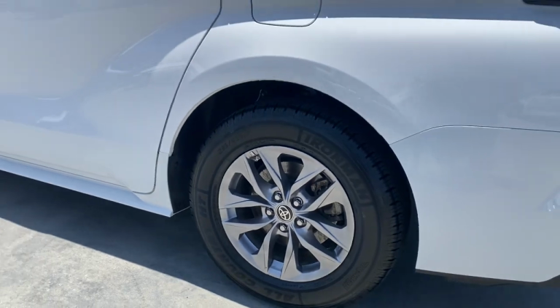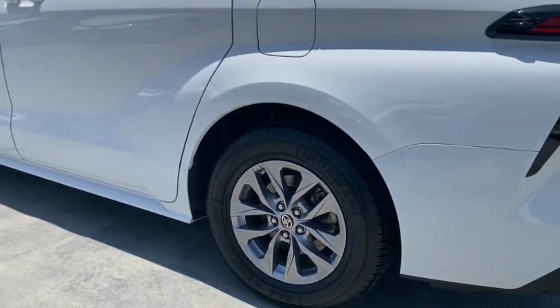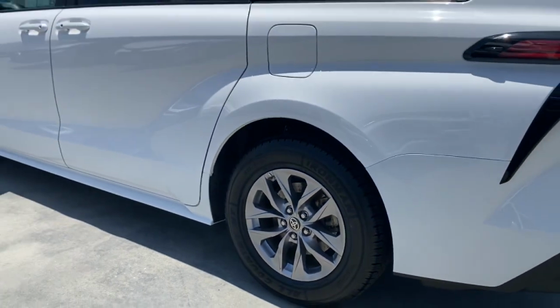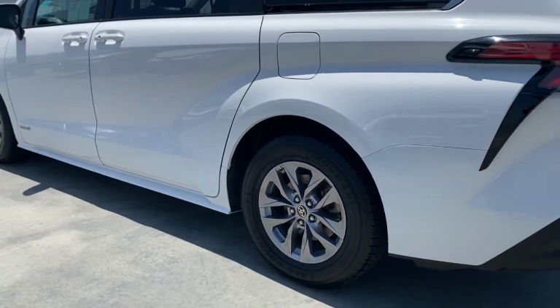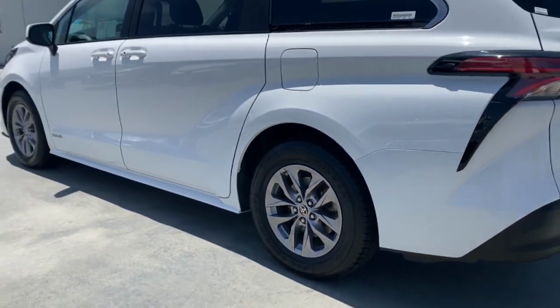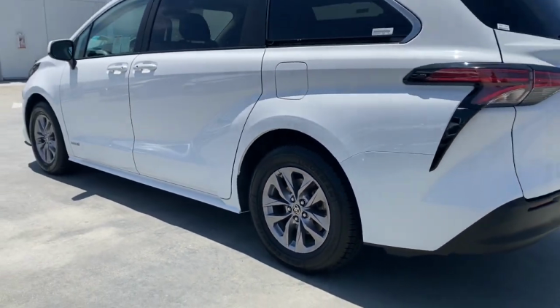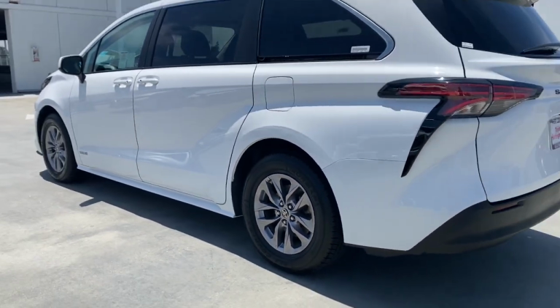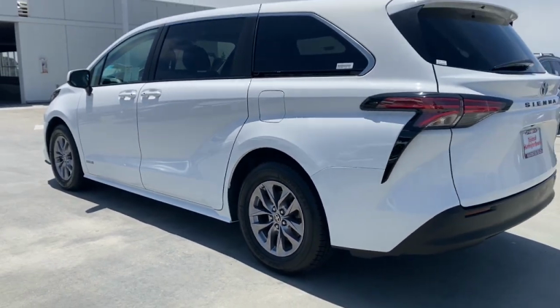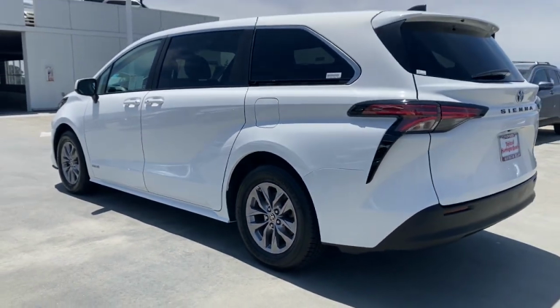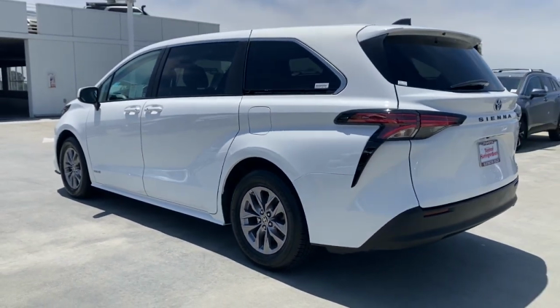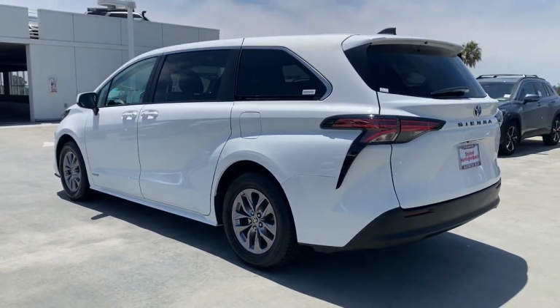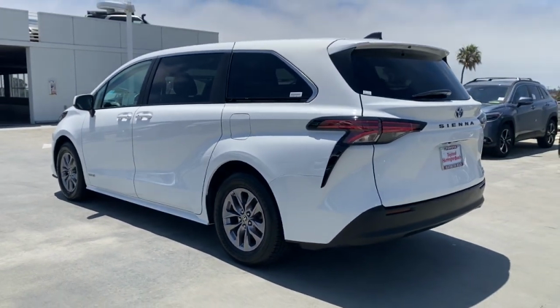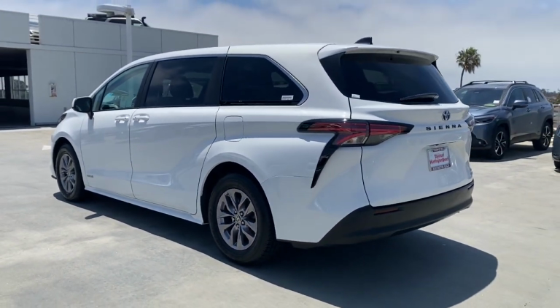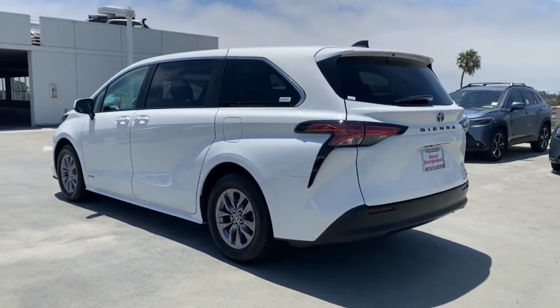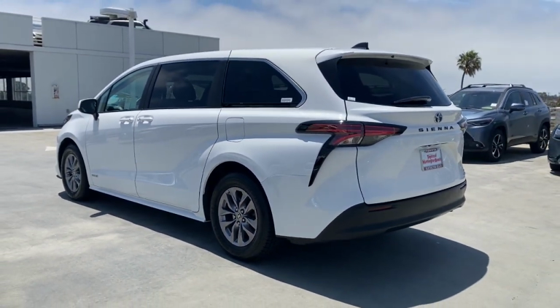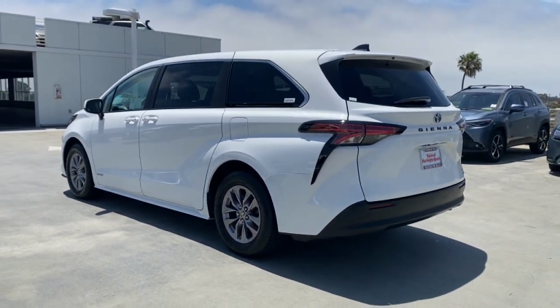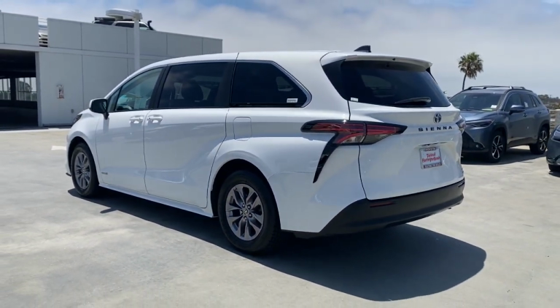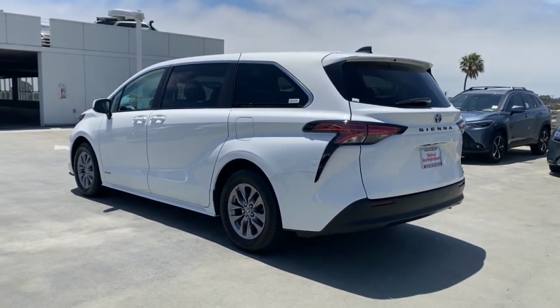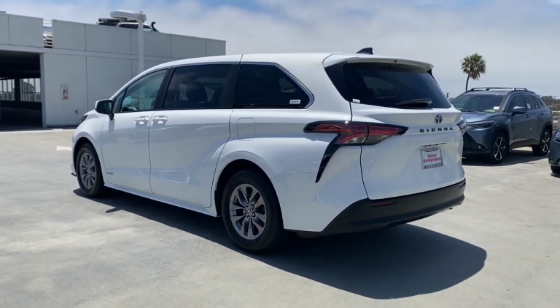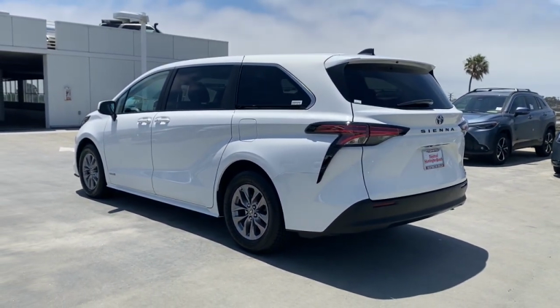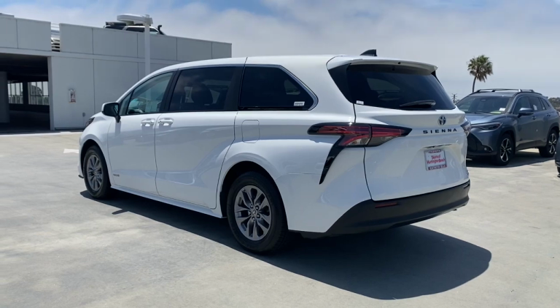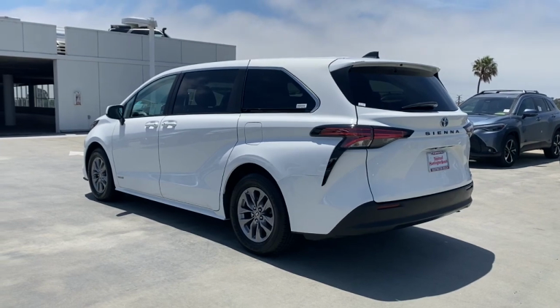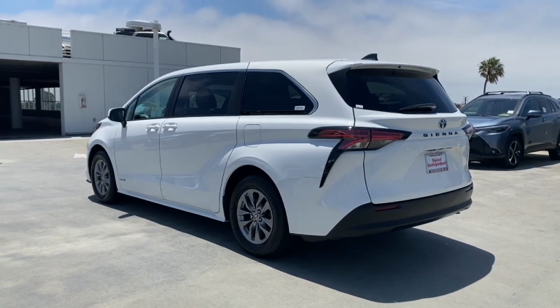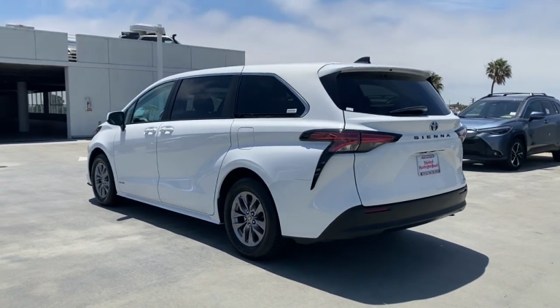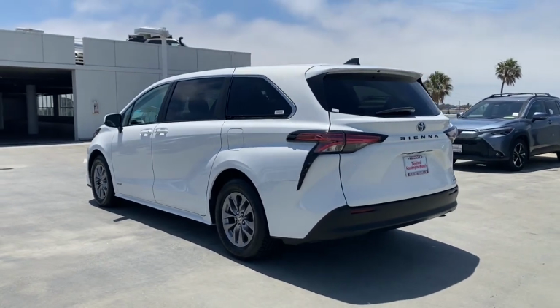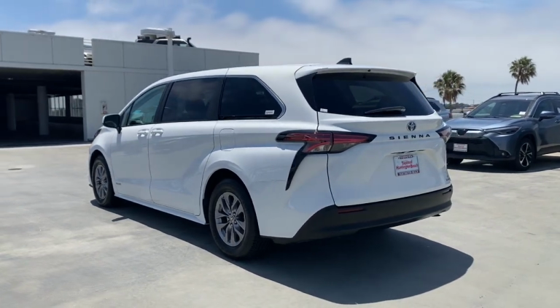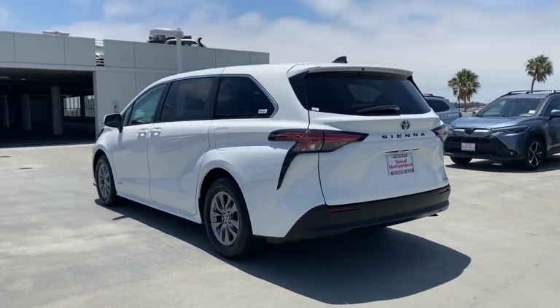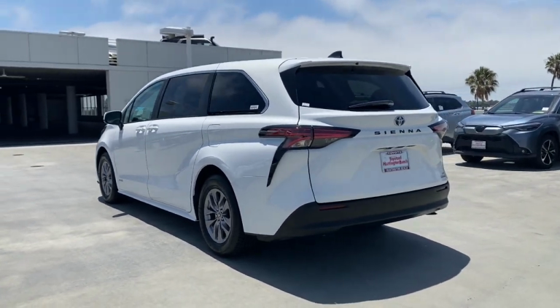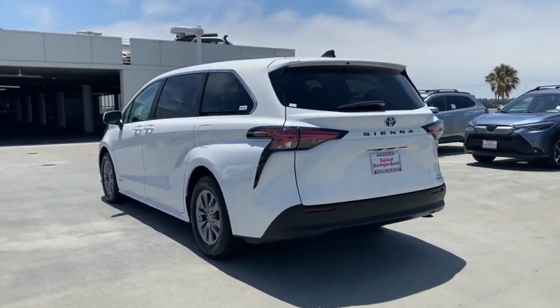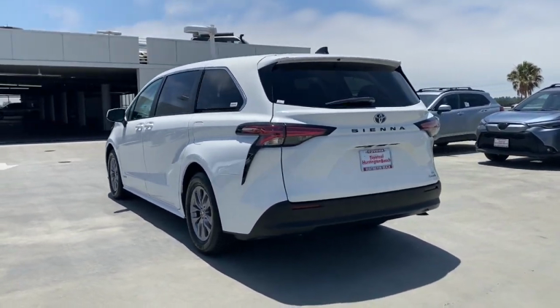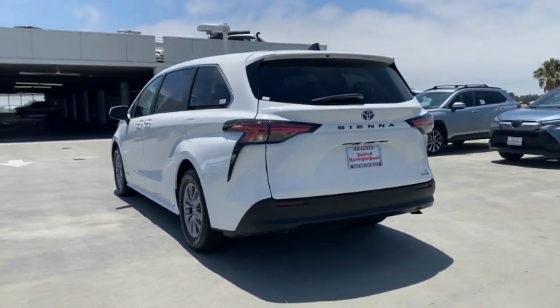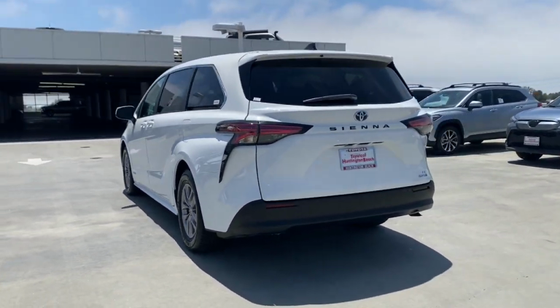This Toyota Sienna has the features your family needs to make the most of every road trip. Safe, powerful, smooth, and quiet.